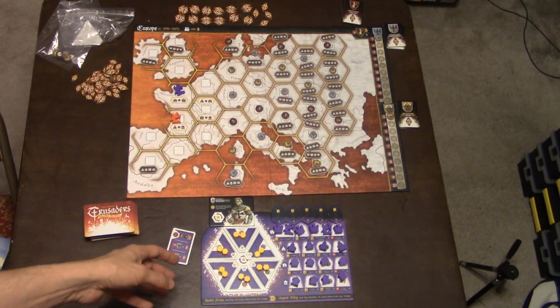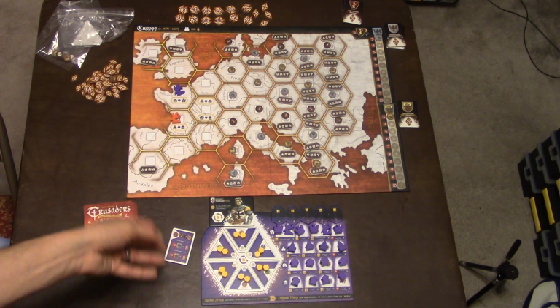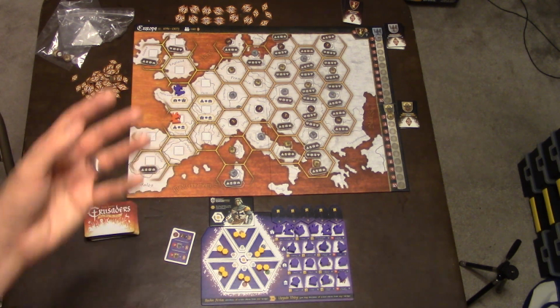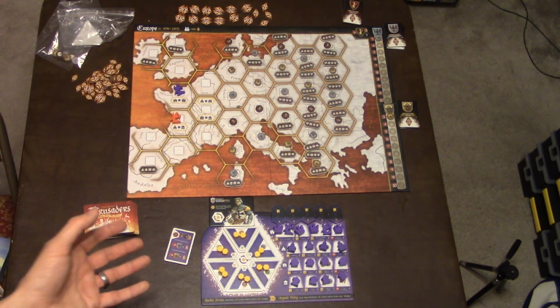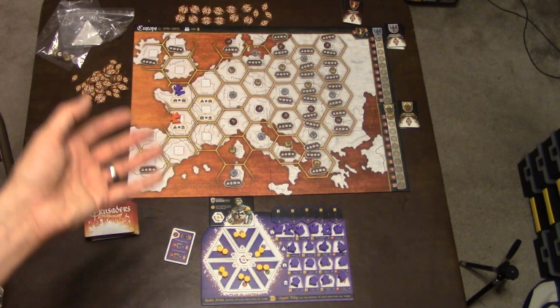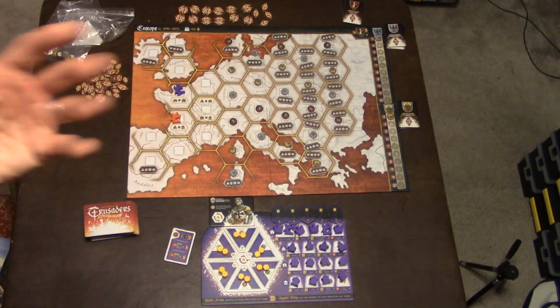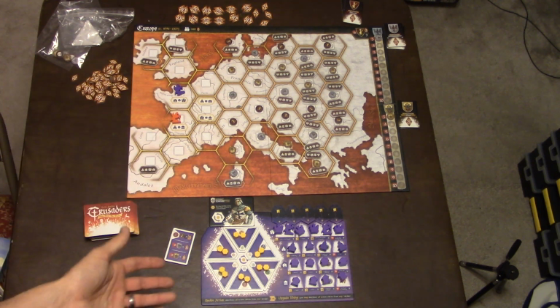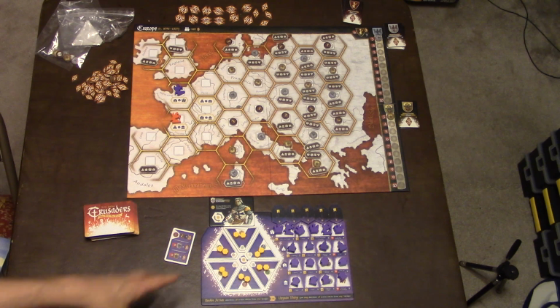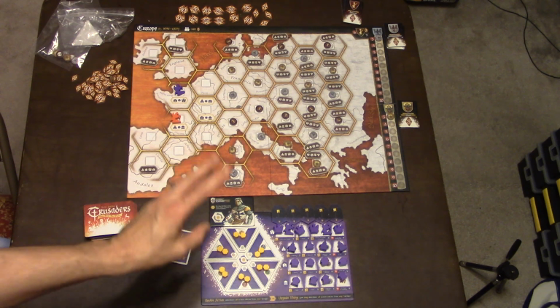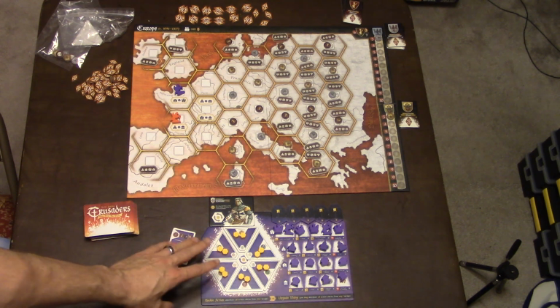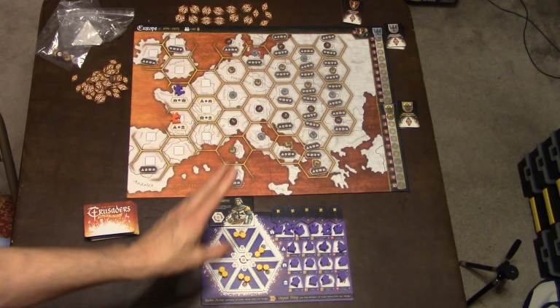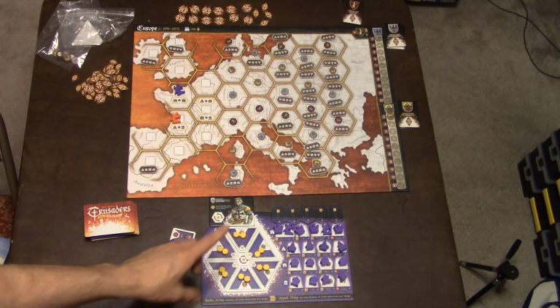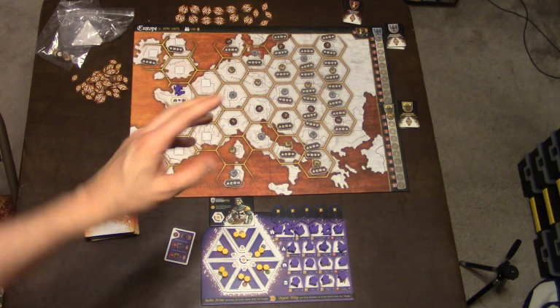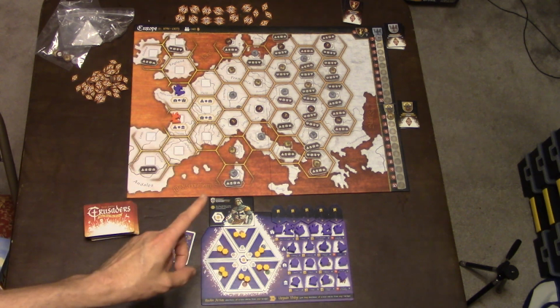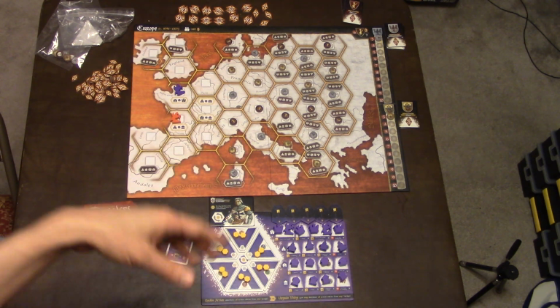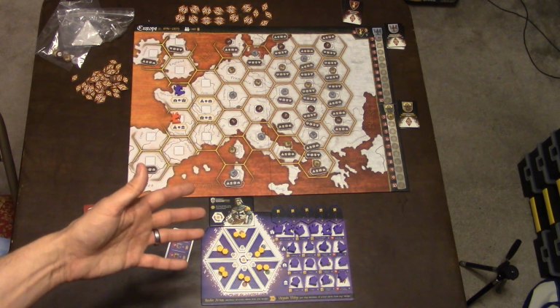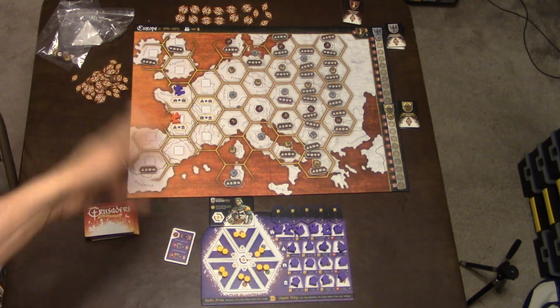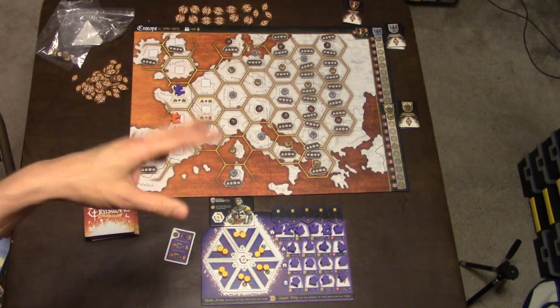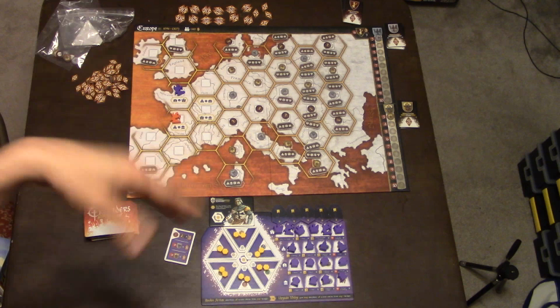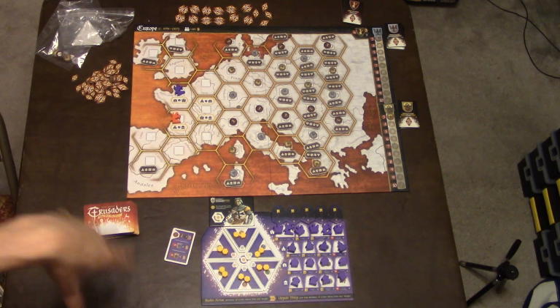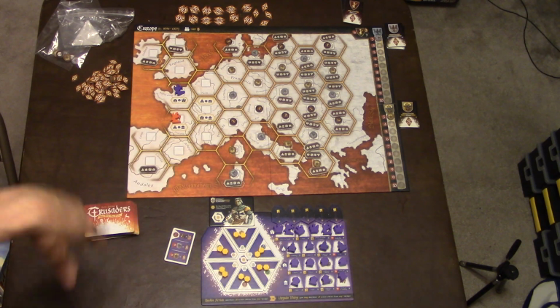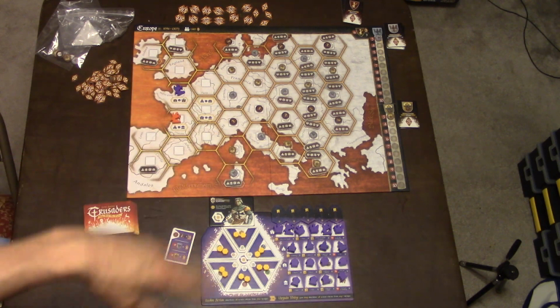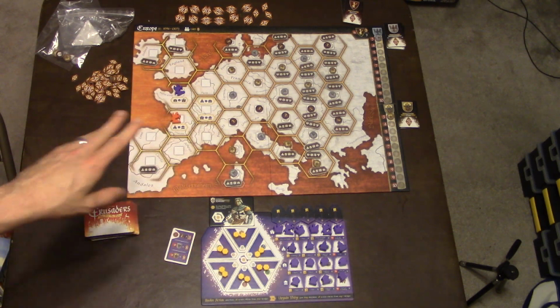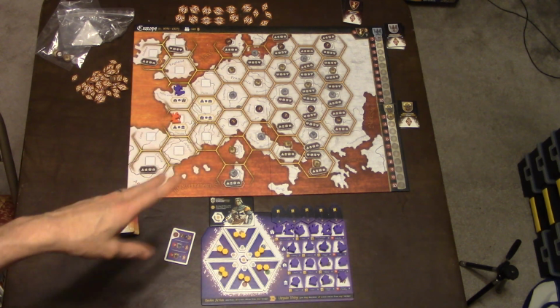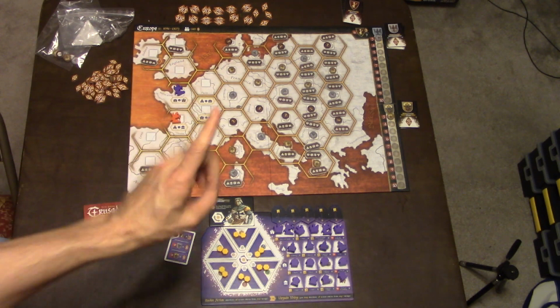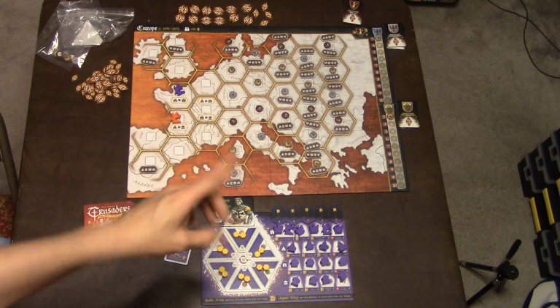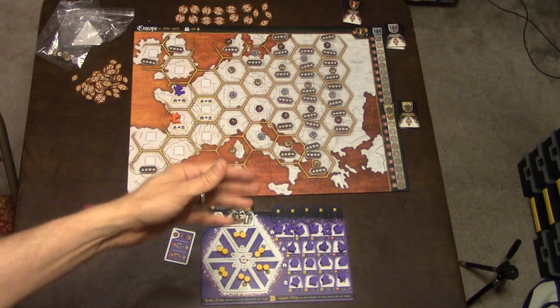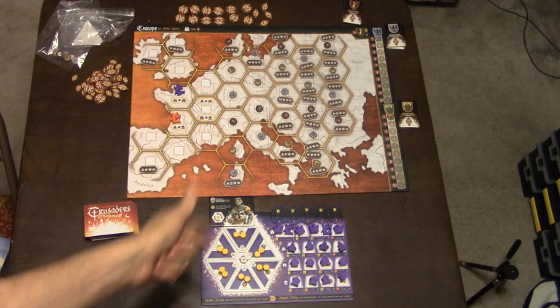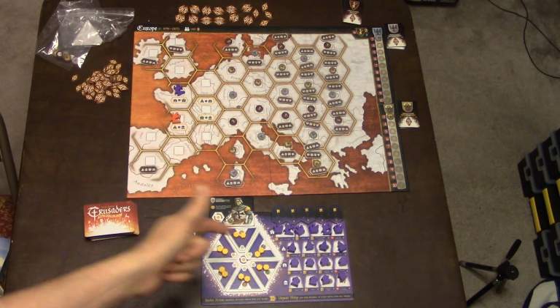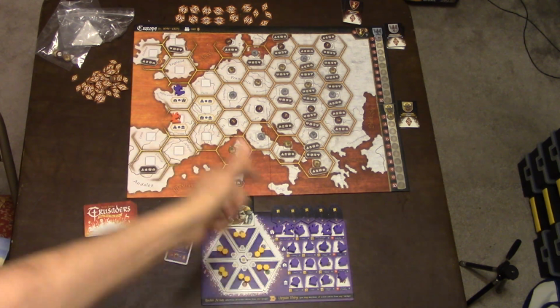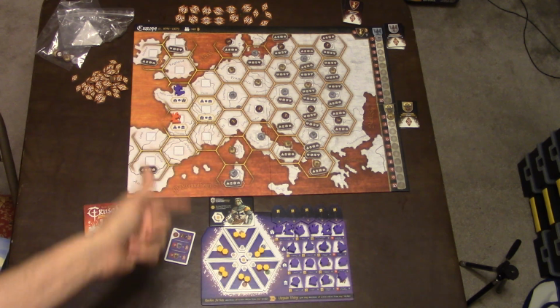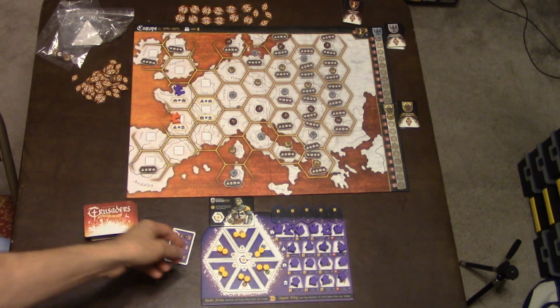So how do you play? It's kind of like a rondel meets mancala. One of the actions you can do — and you do one action each turn, everyone takes turns doing one action — is upgrading one of the tokens on the wheel.